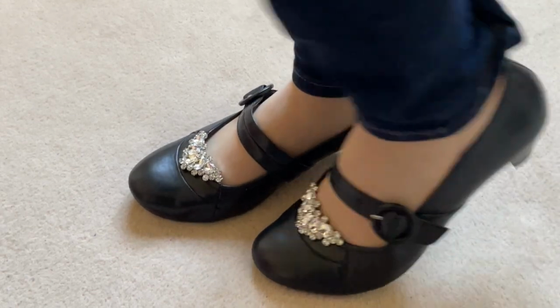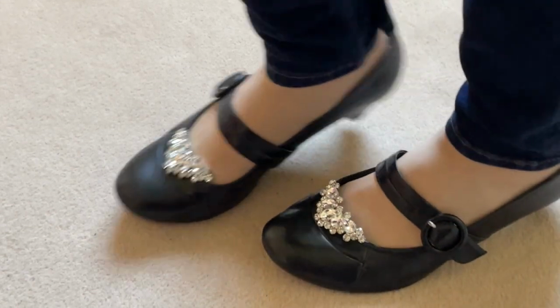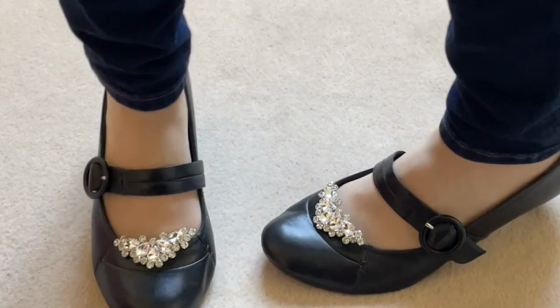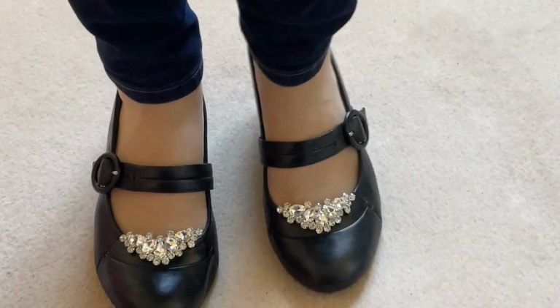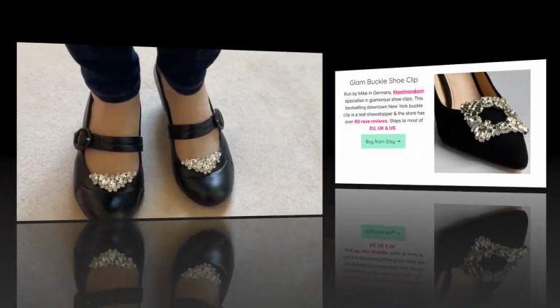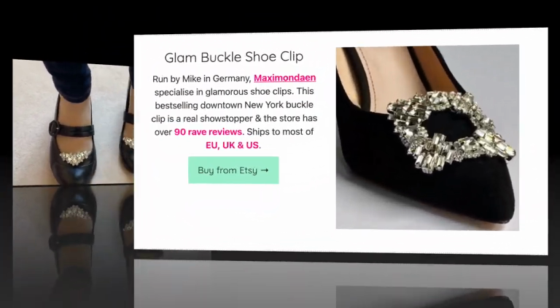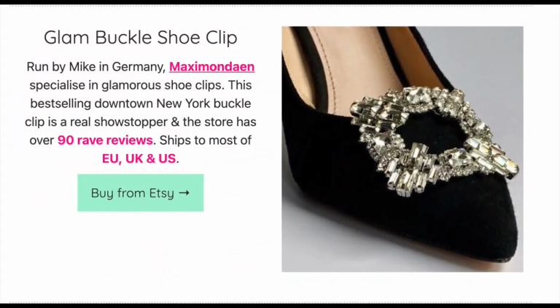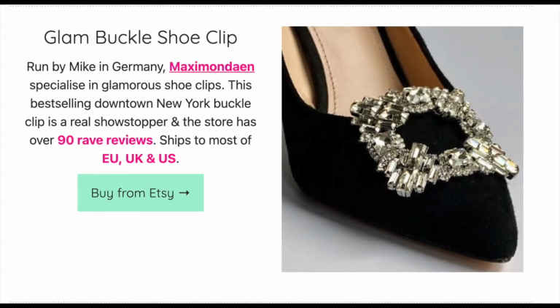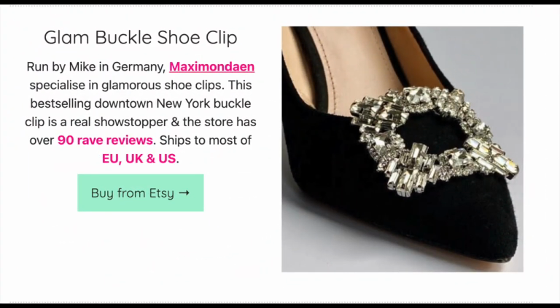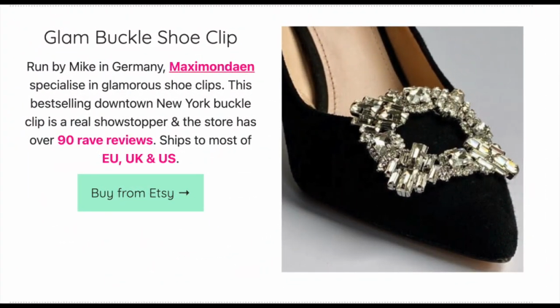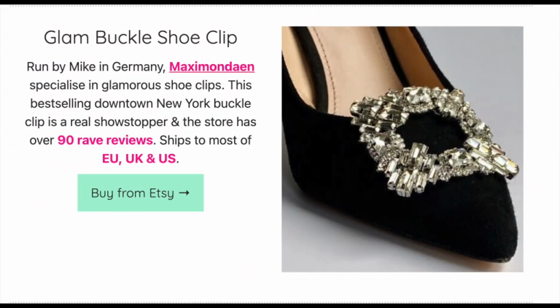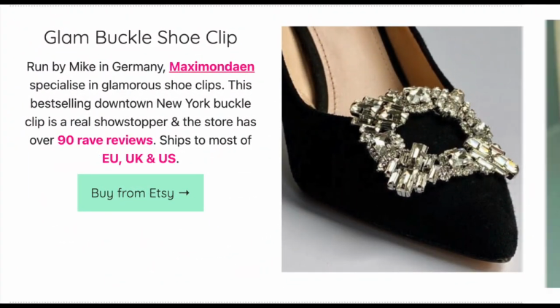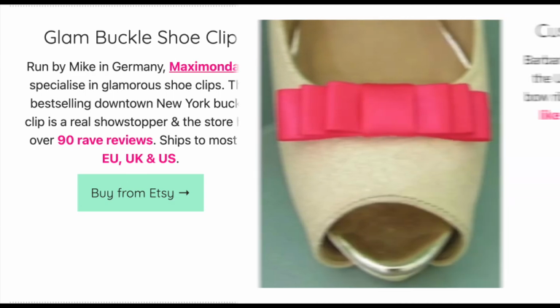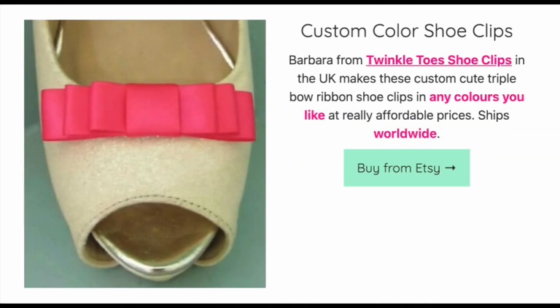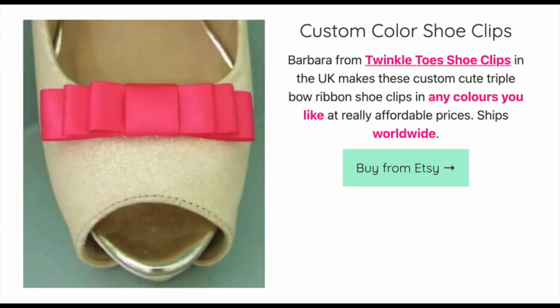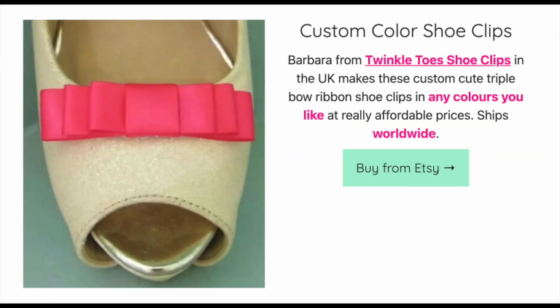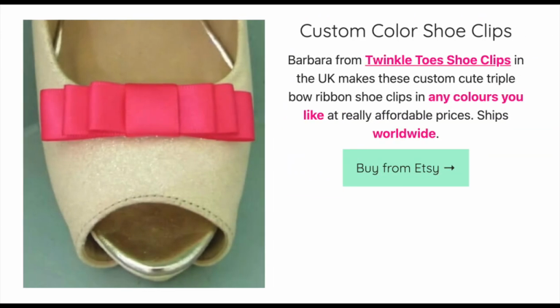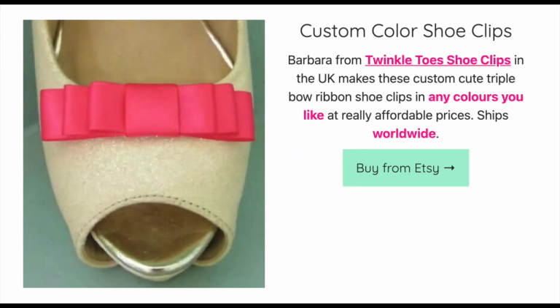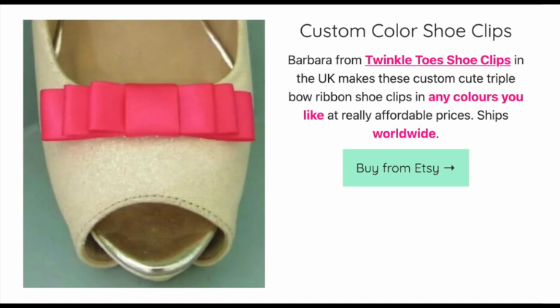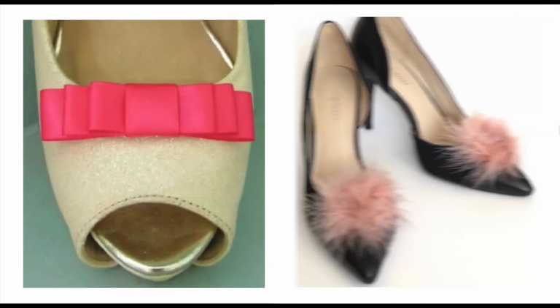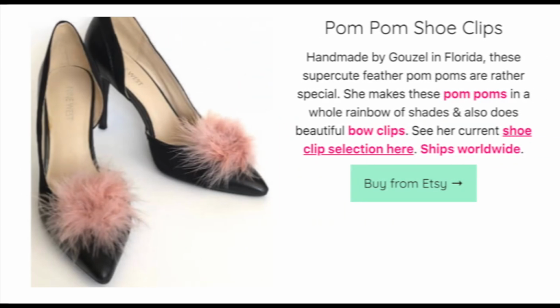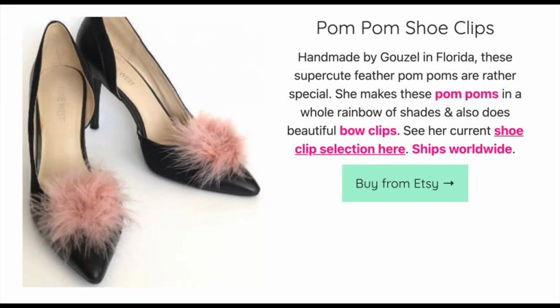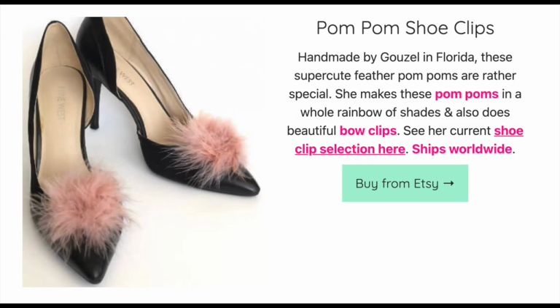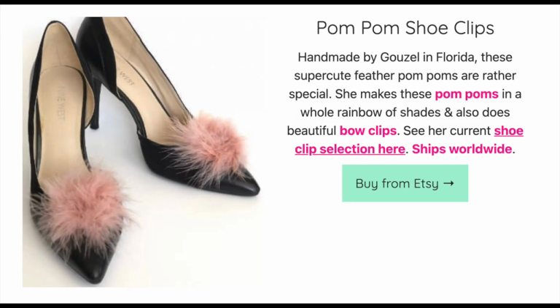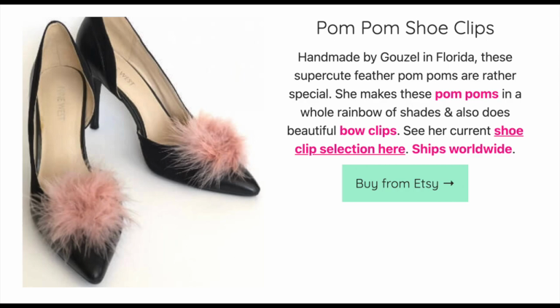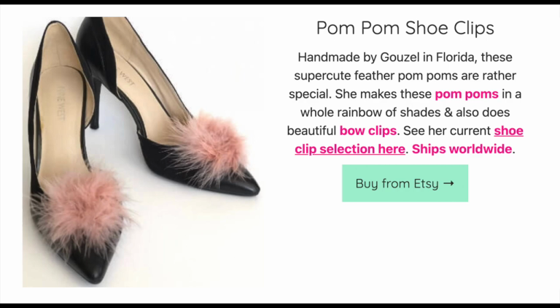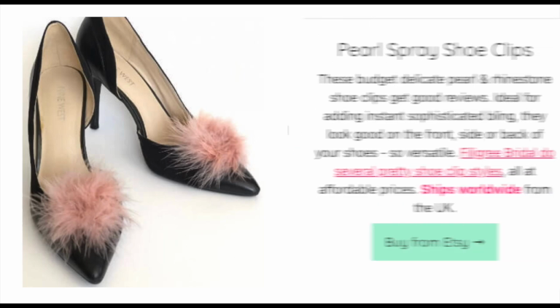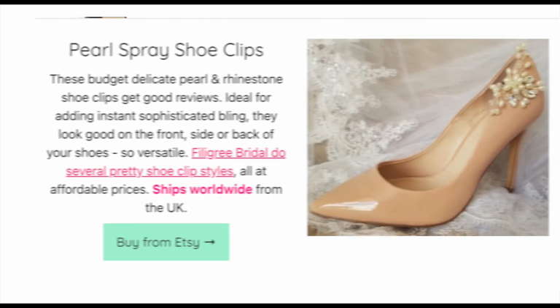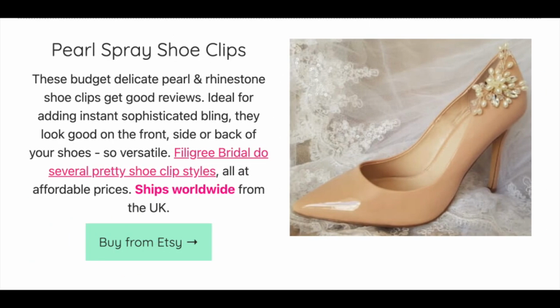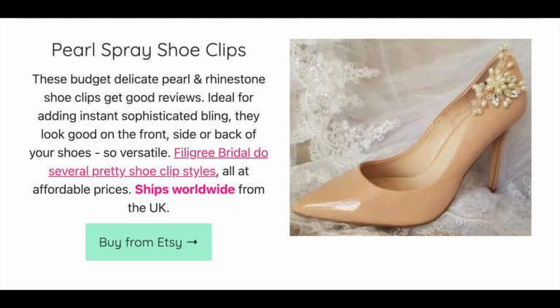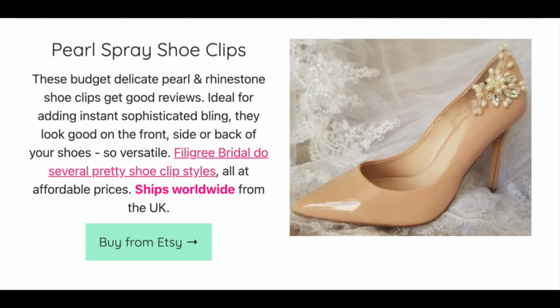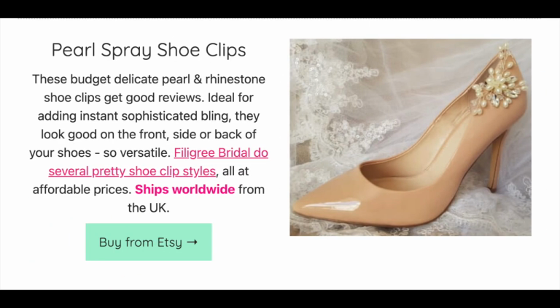Shoe clips come in all sorts of styles: bling, bows, pom-poms — you name it. You can even clip some onto the heel or side of your shoes as well as the front, so the possibilities are endless.